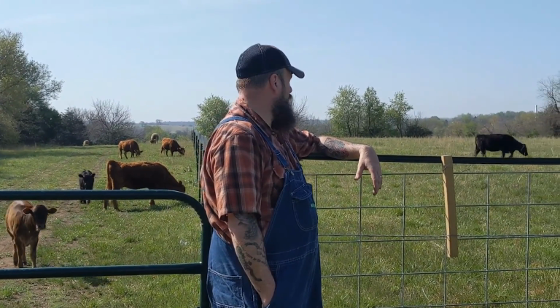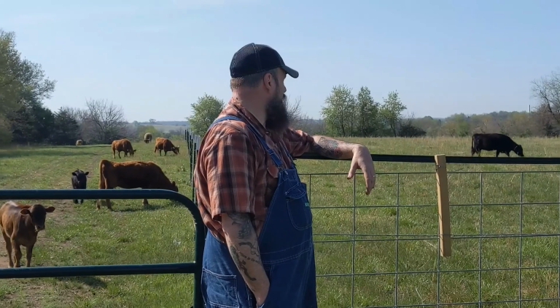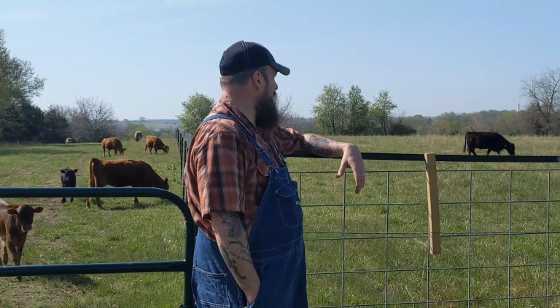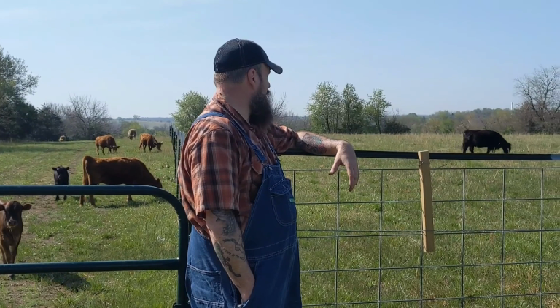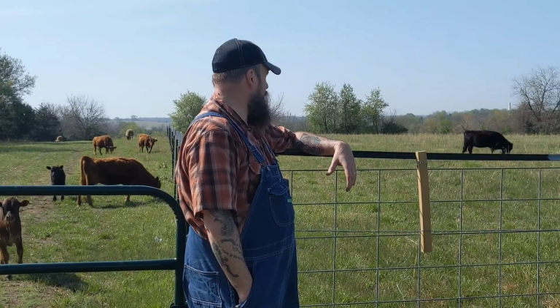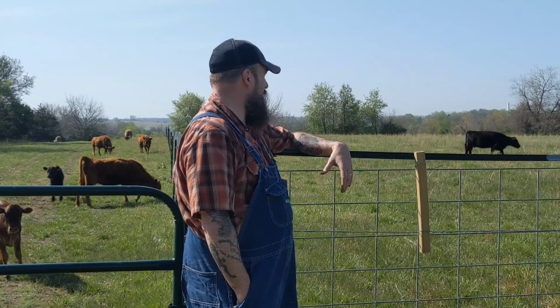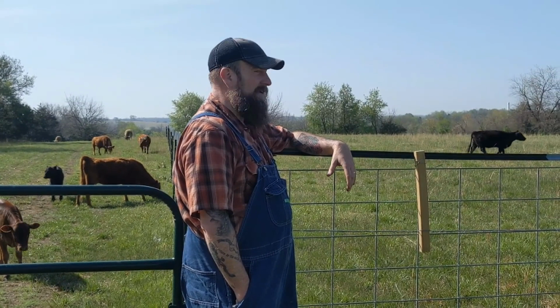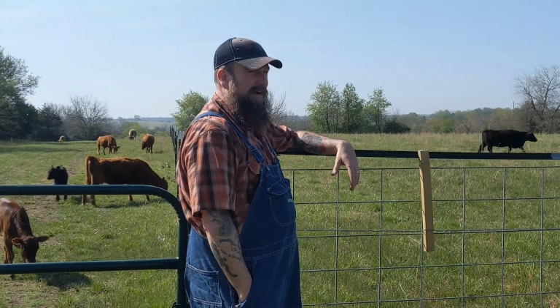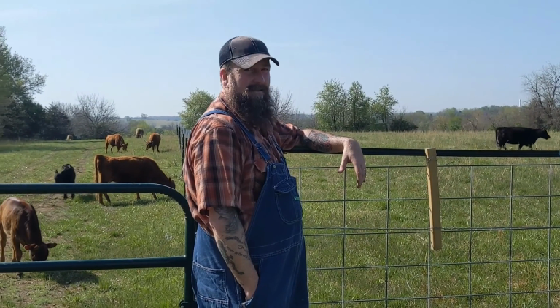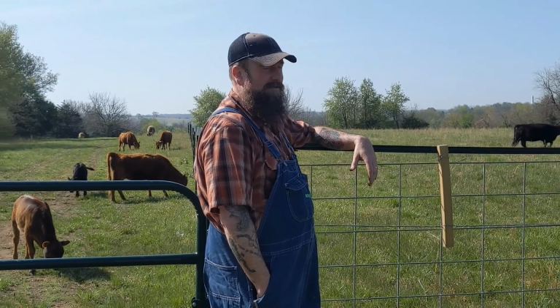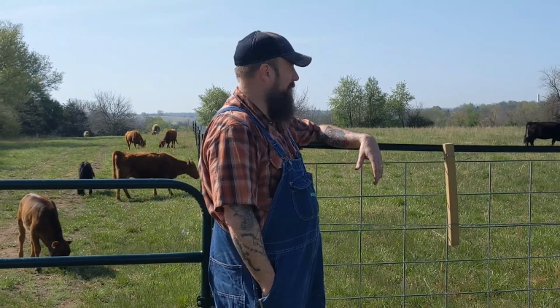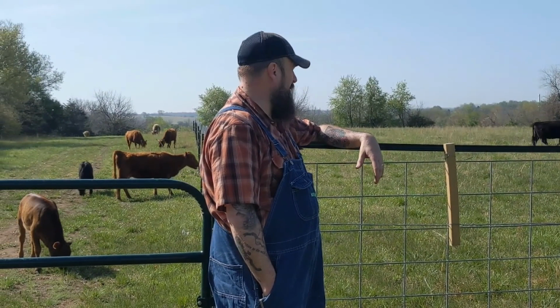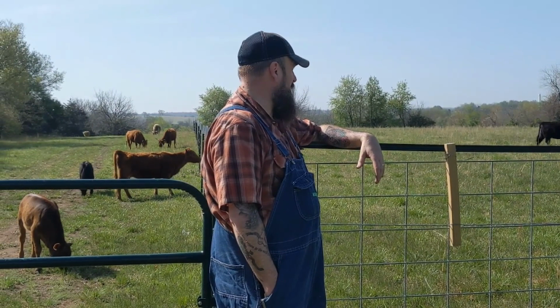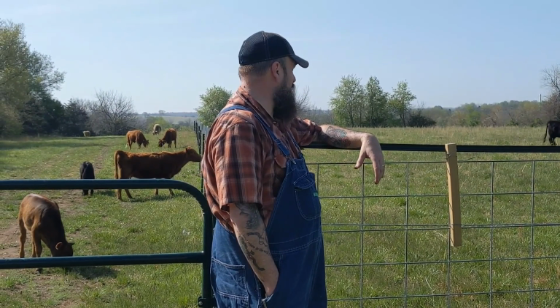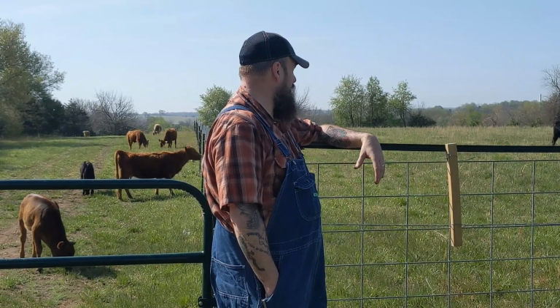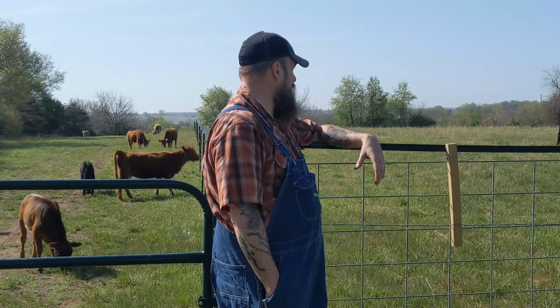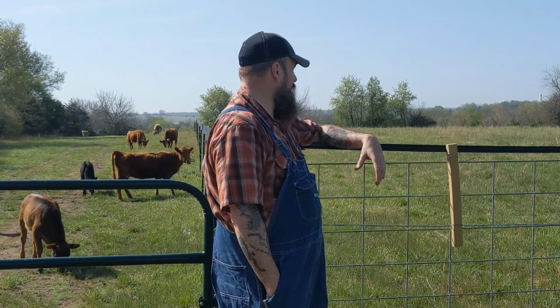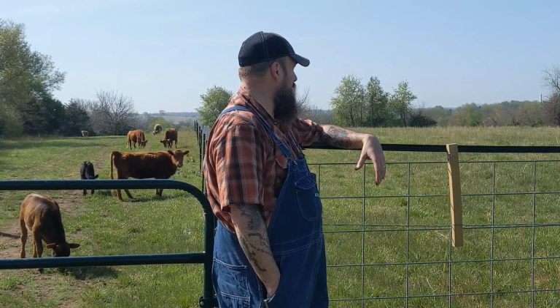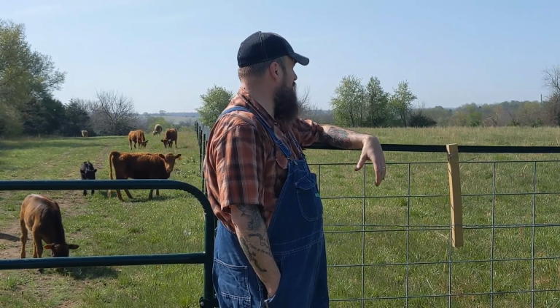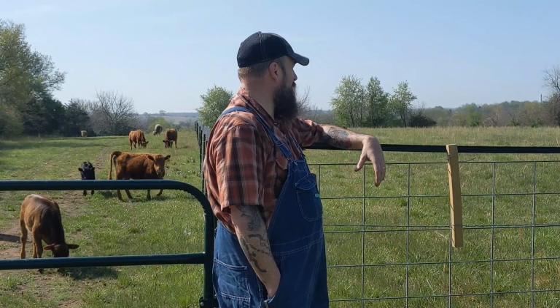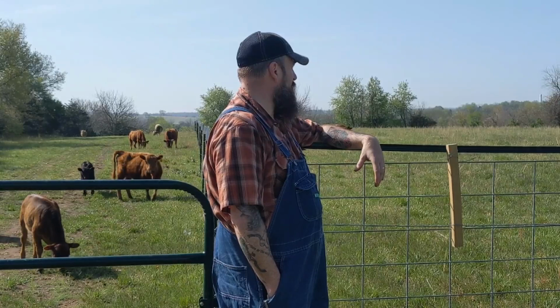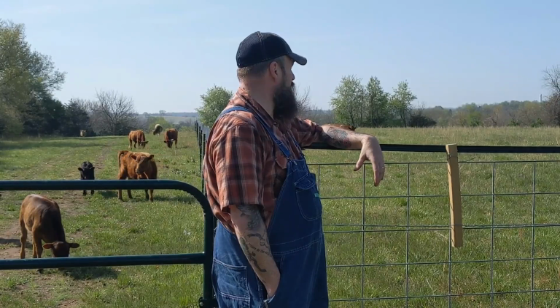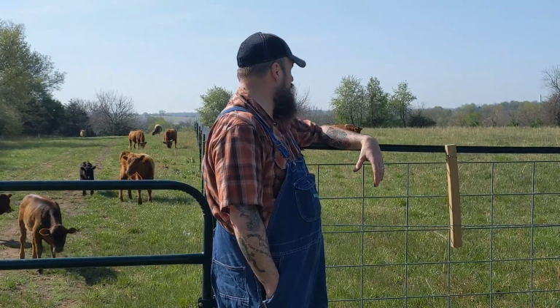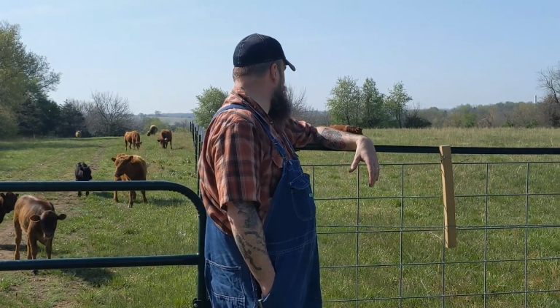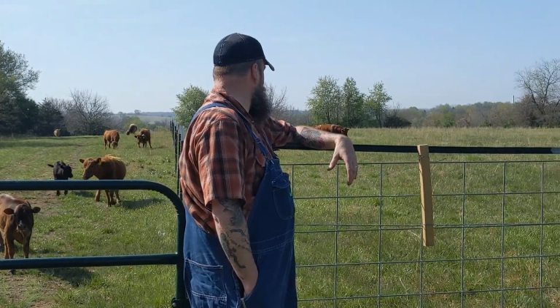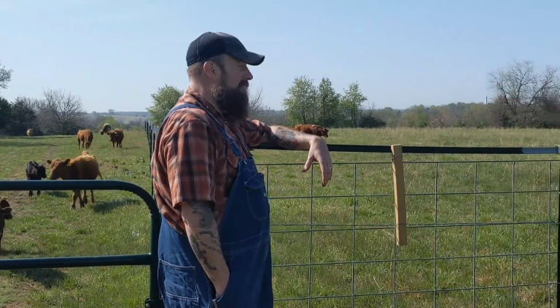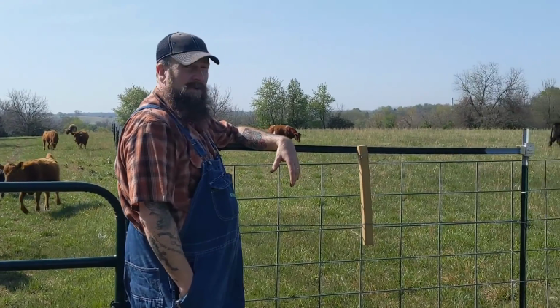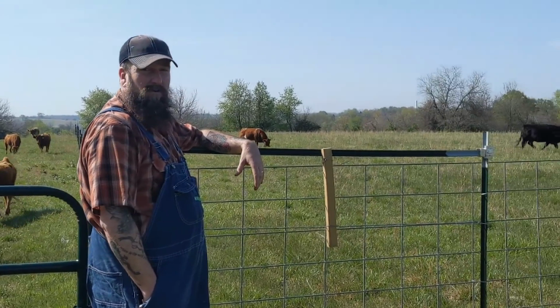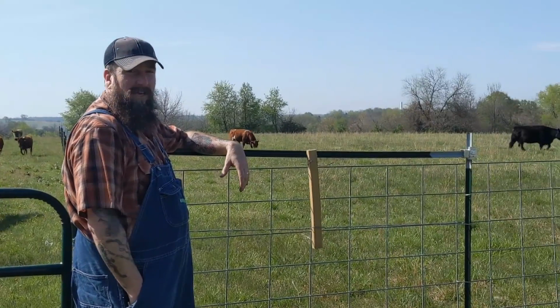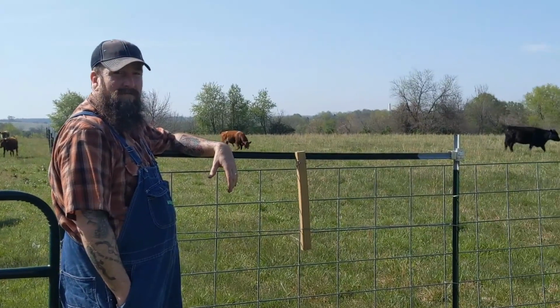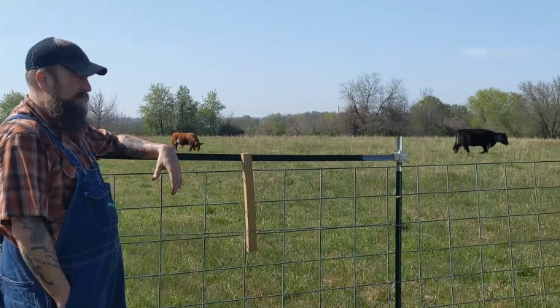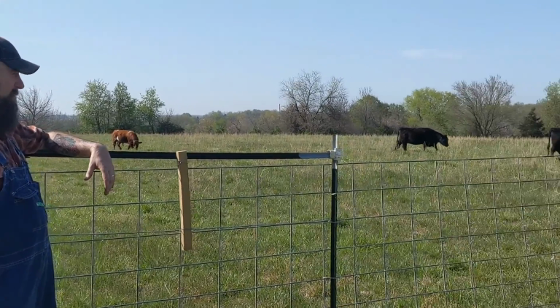The cows are up in here — they found the grass. As soon as we opened the gate up, they started getting in on the fresh grass and working their way through it. It's been a good weekend. Thanks for watching.